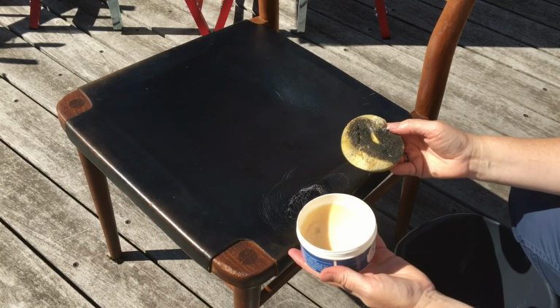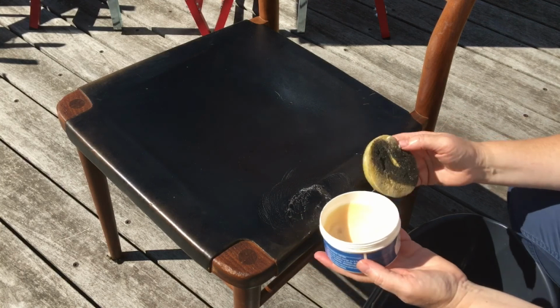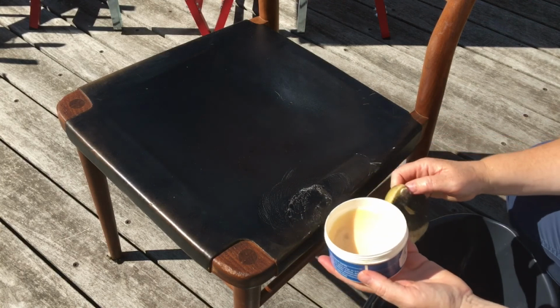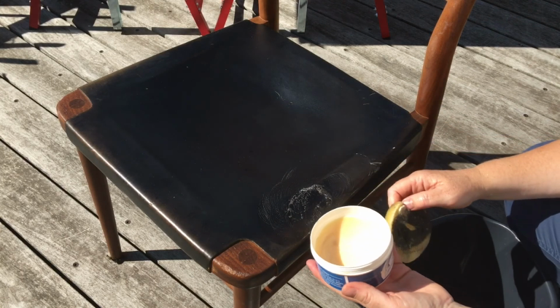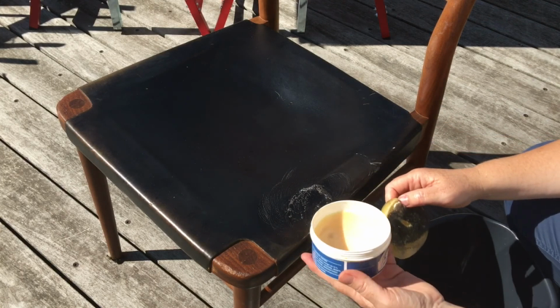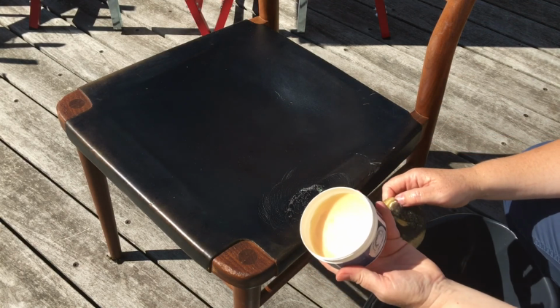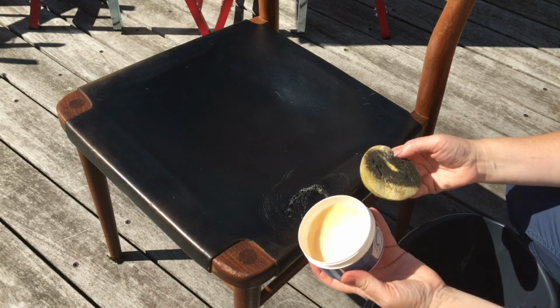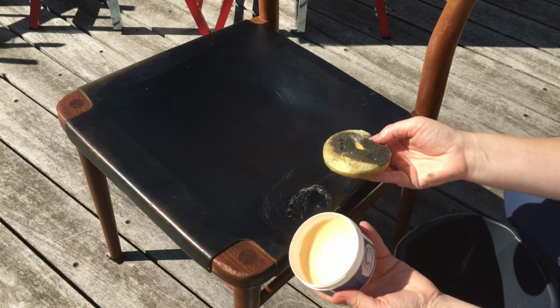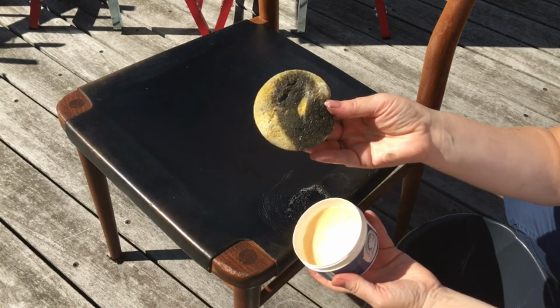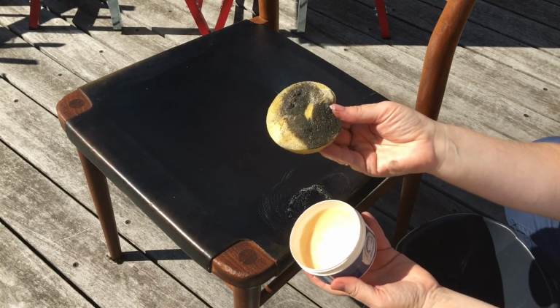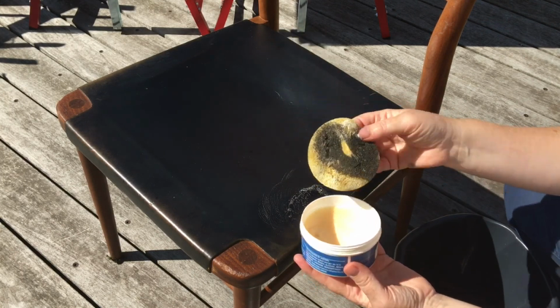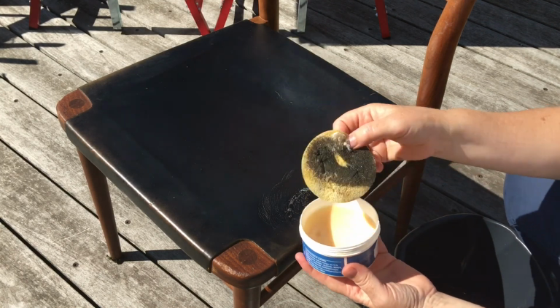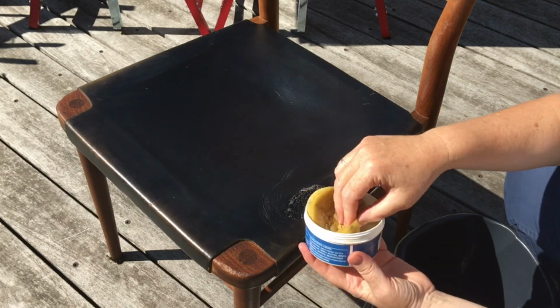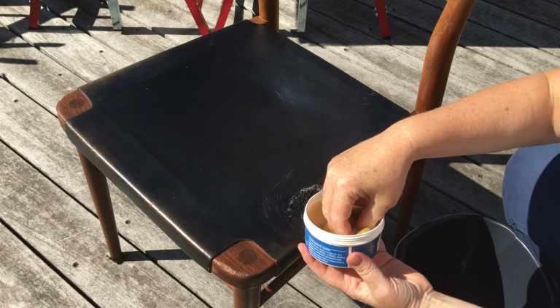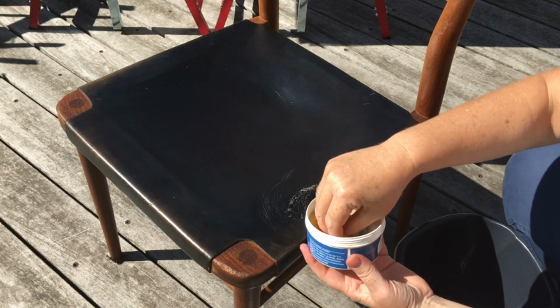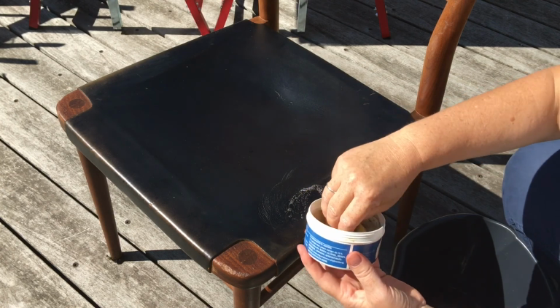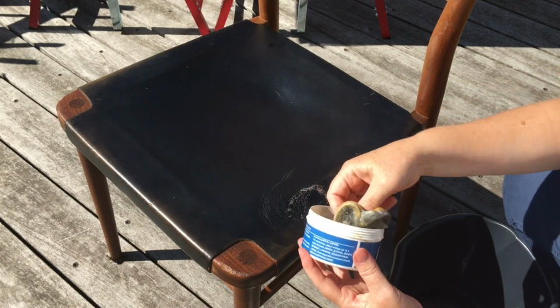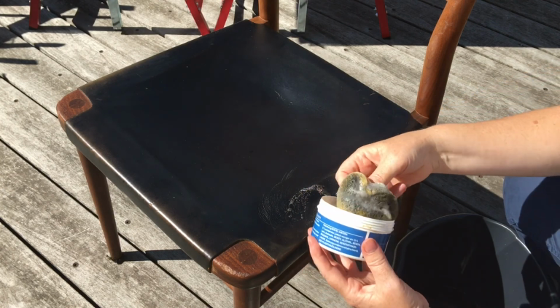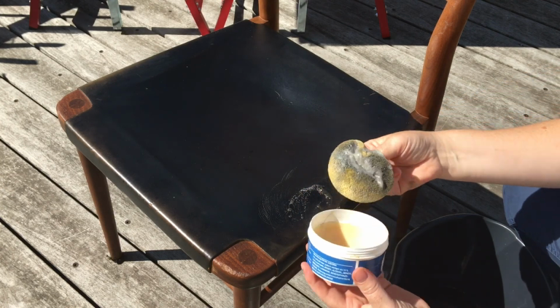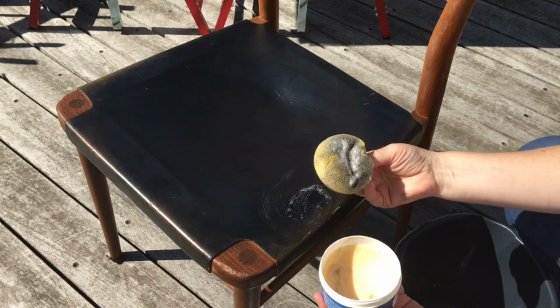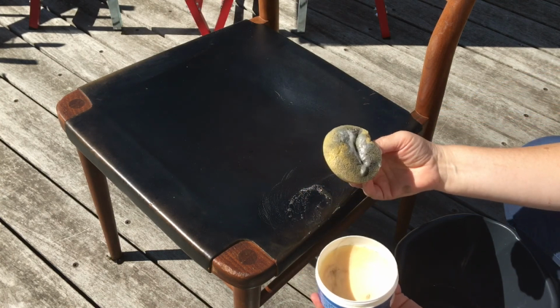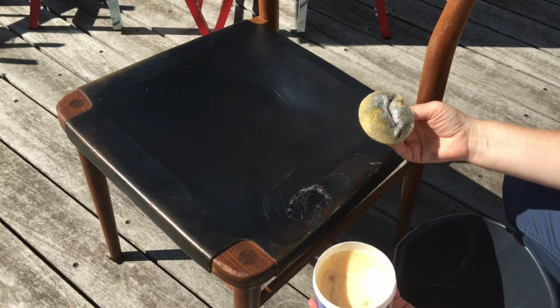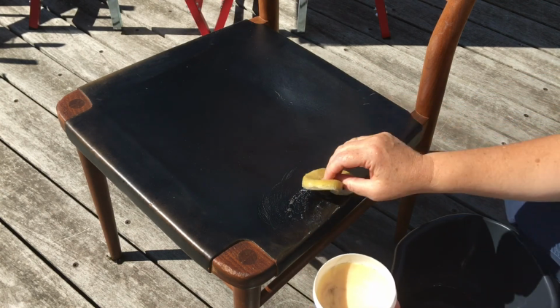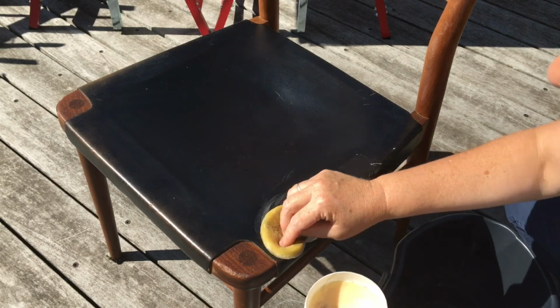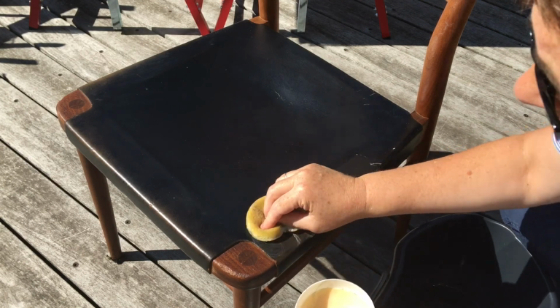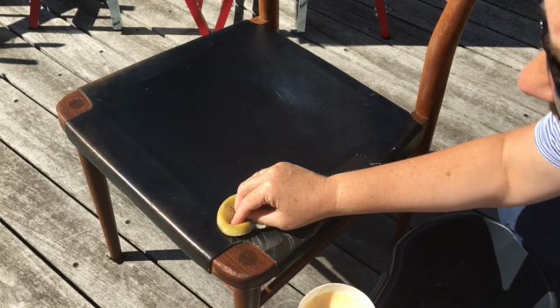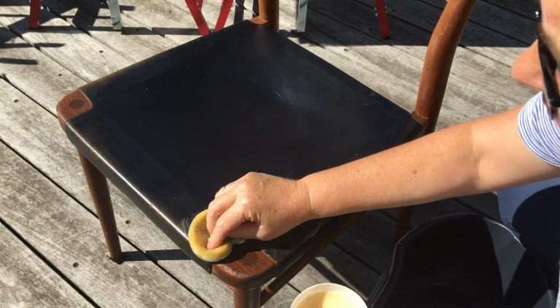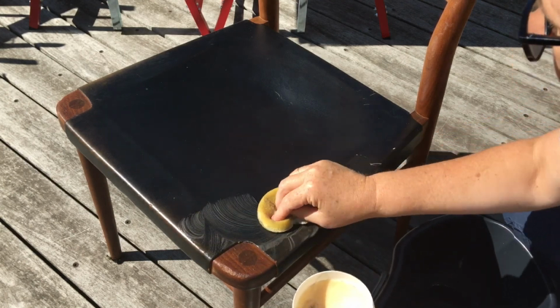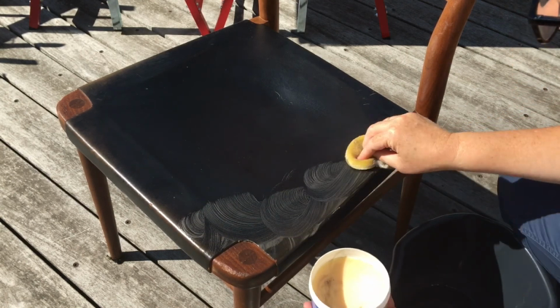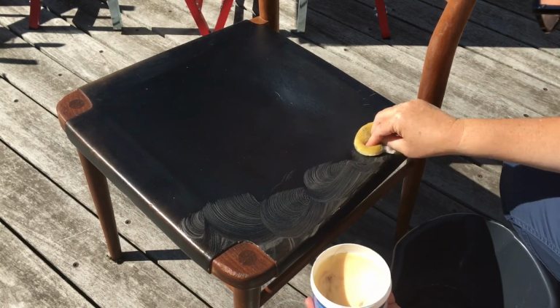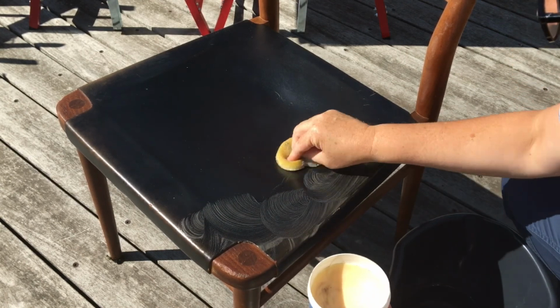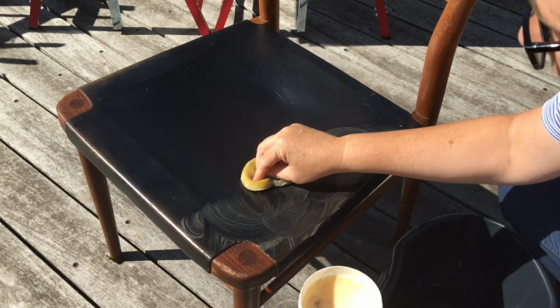So here's the saddle soap that I'm going to use. I've already wet my sponge which I've put in here. And I'm just going to rub this all over the chair and give the leather a good old clean.